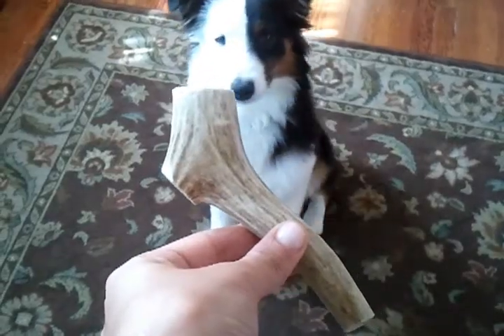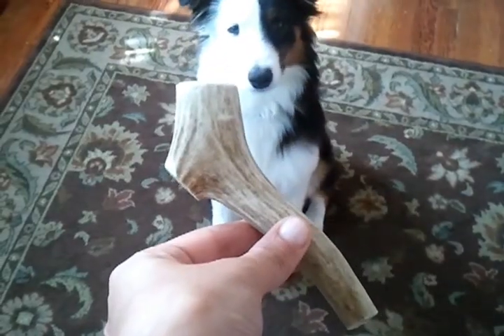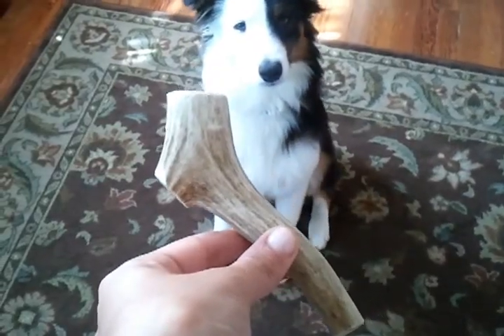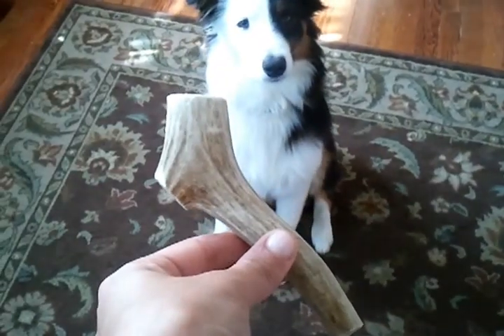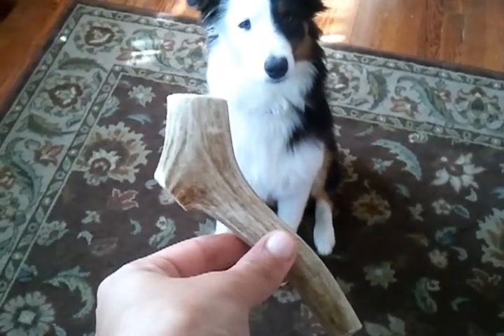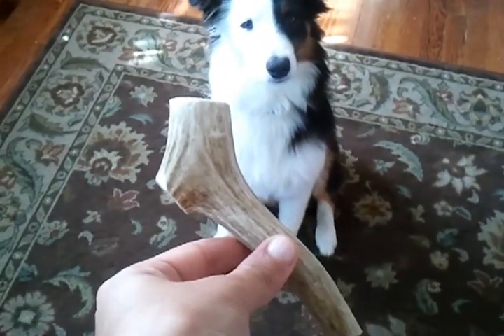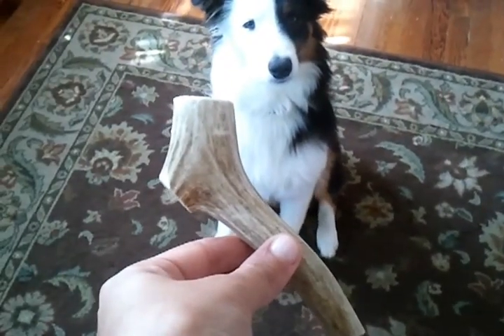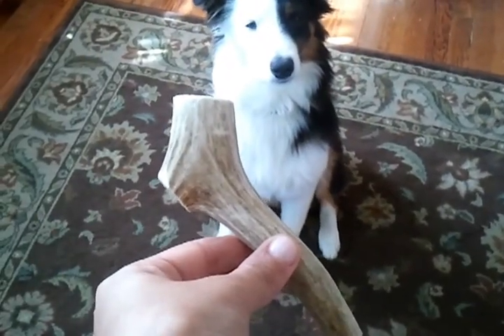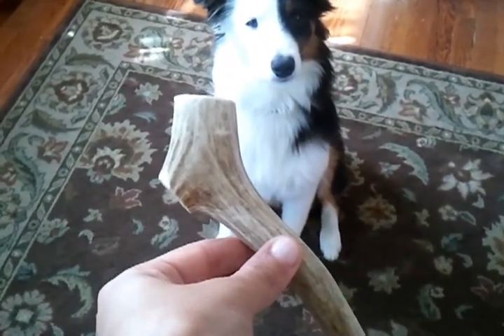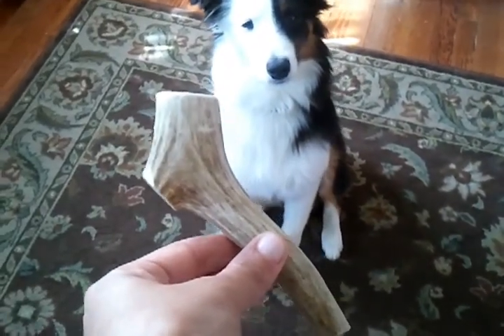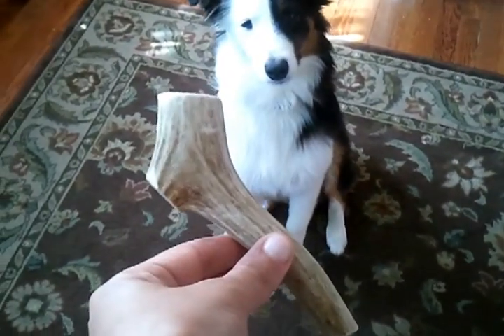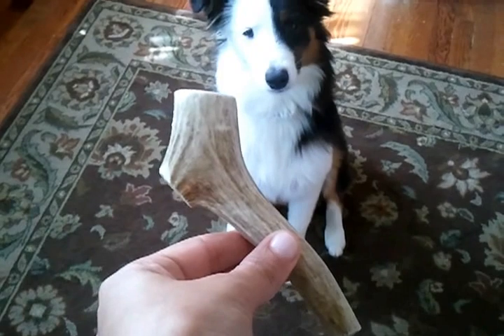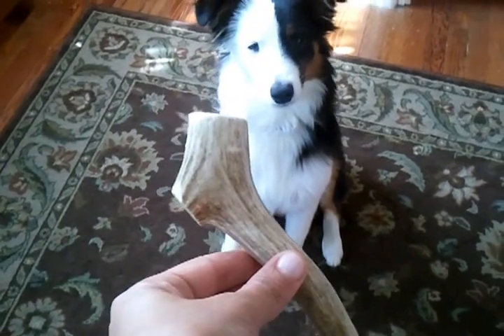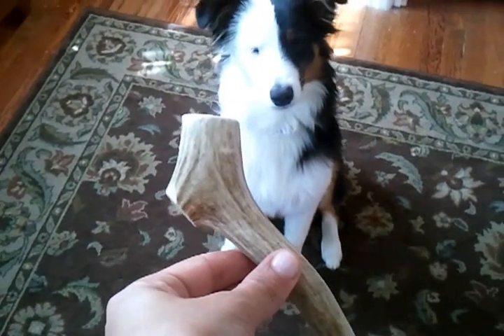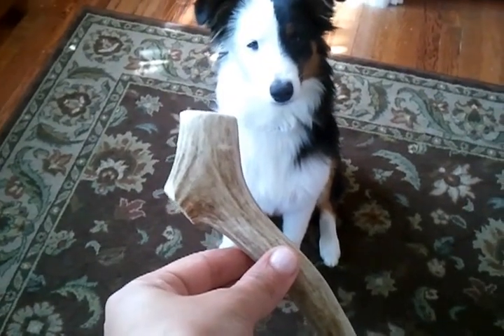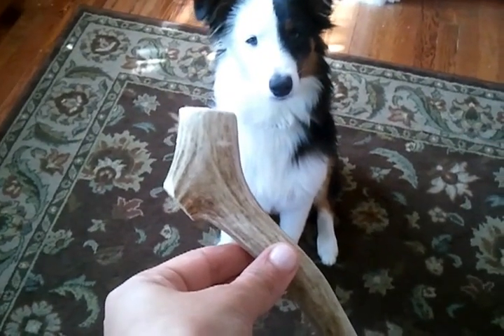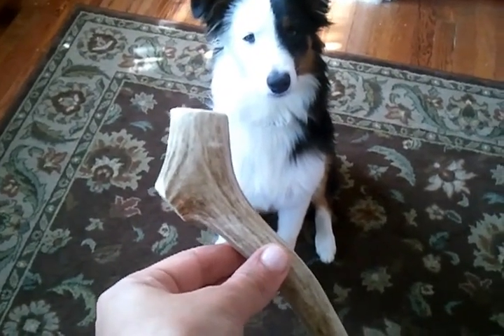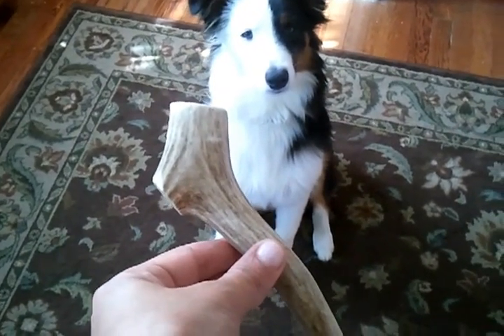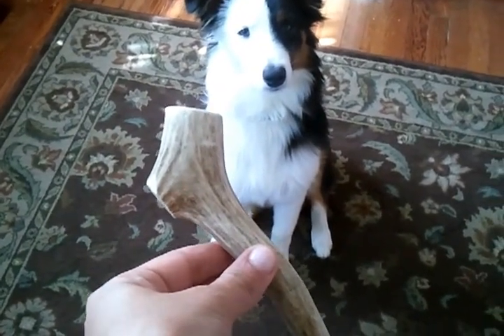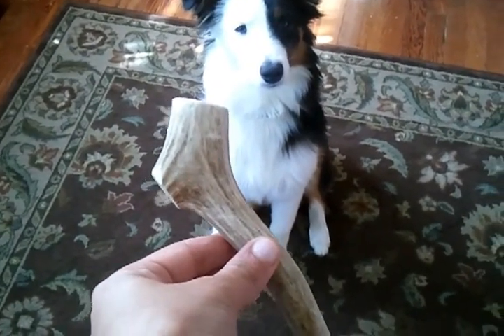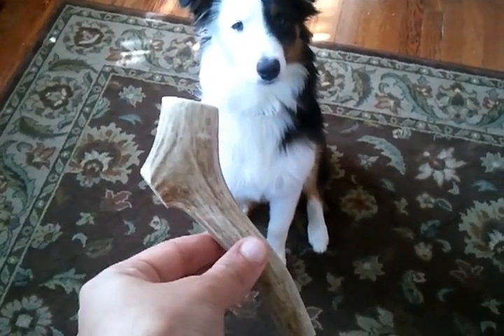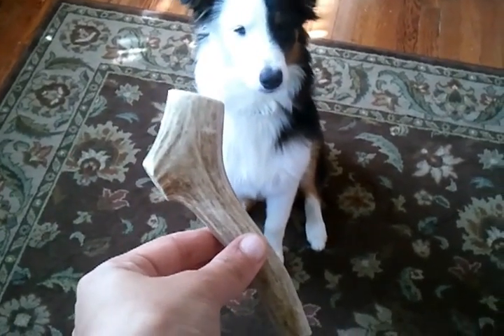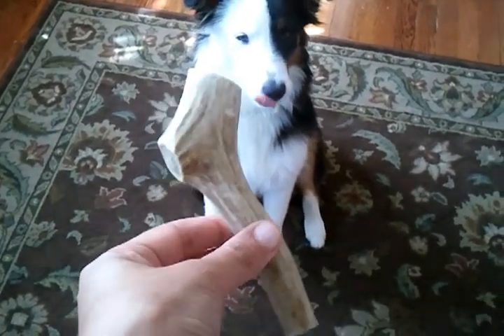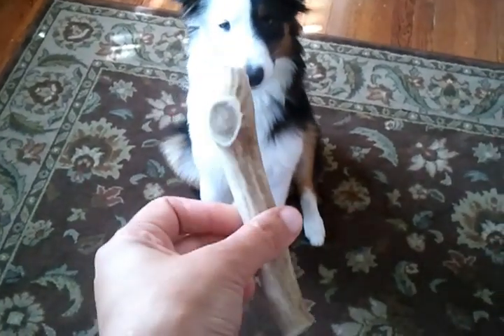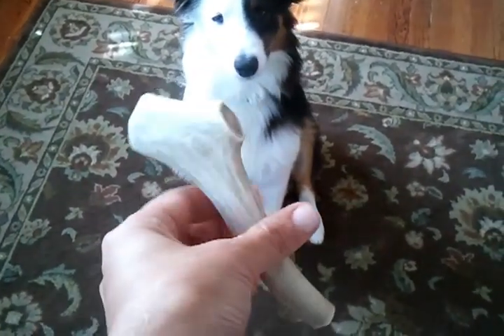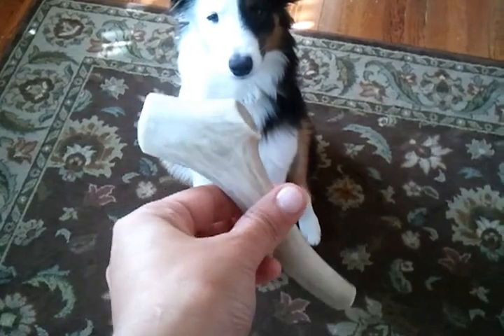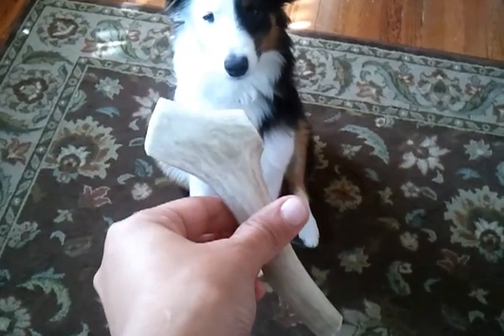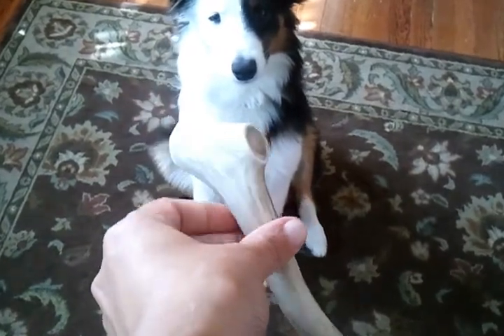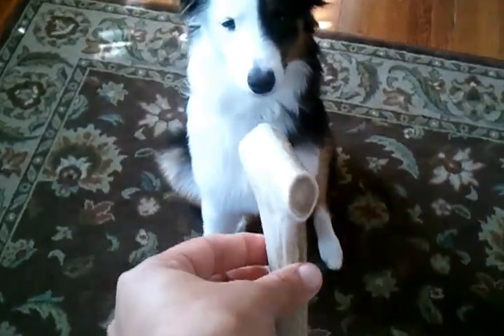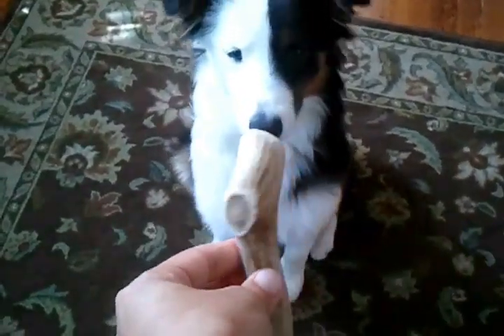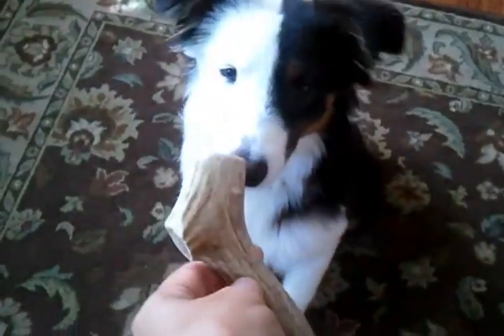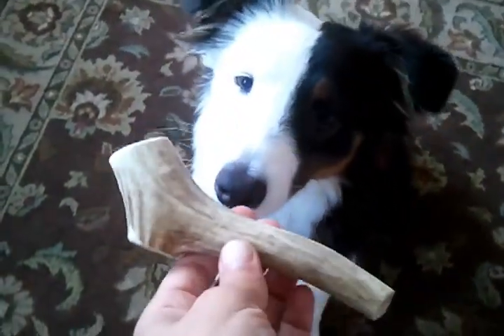This is my very well-behaved puppy, Rain. She is on my command waiting to eat her elk antler for dogs. This is an elk antler and I'm going to show you how she loves it.